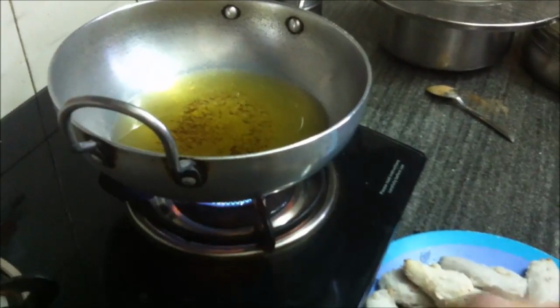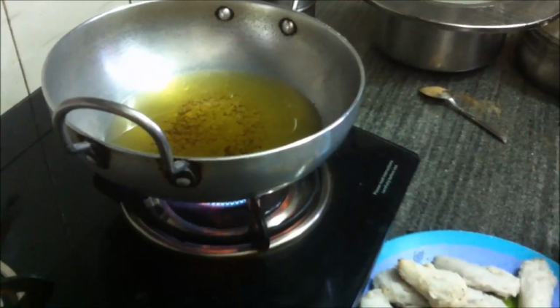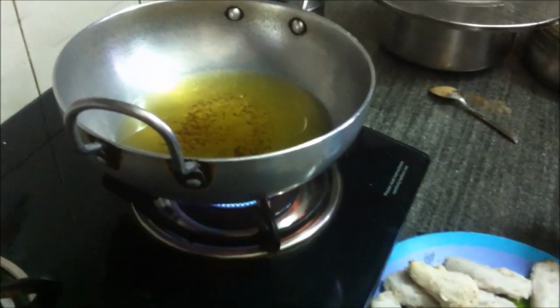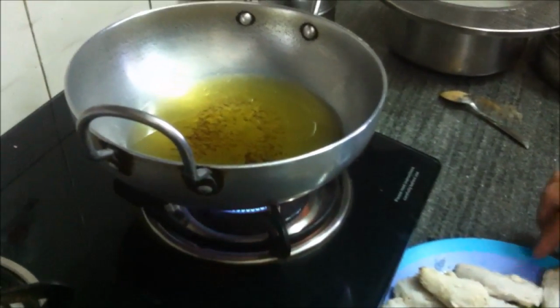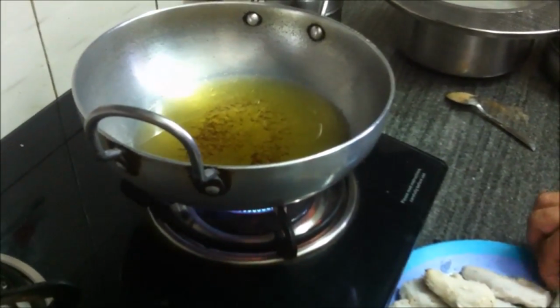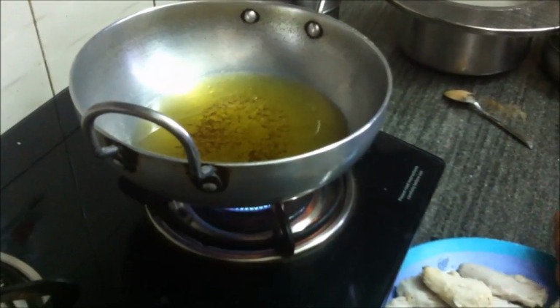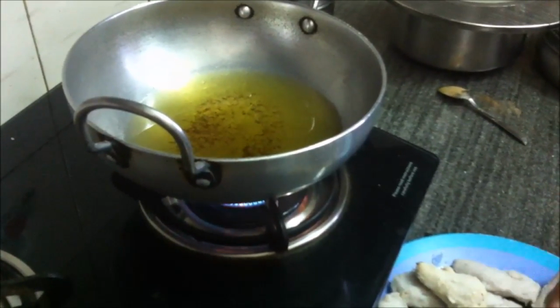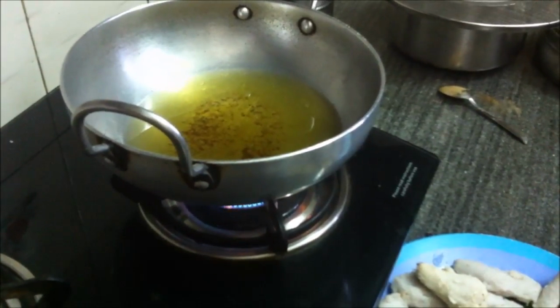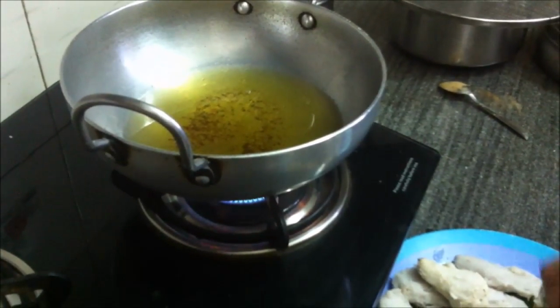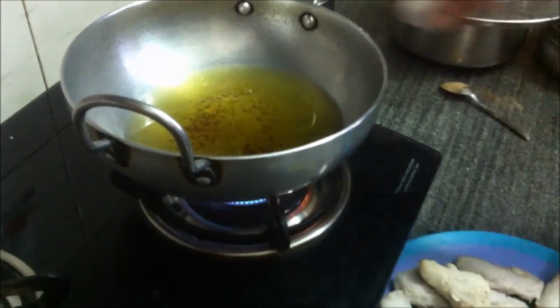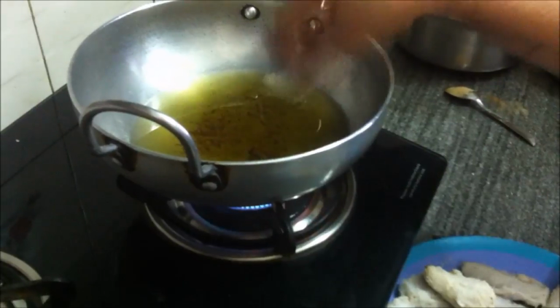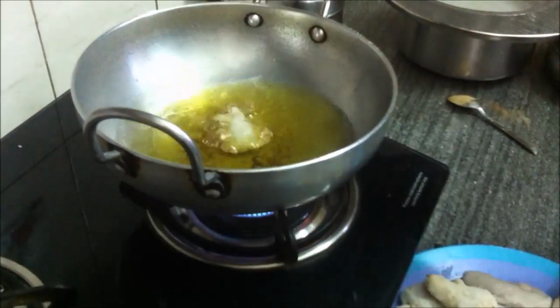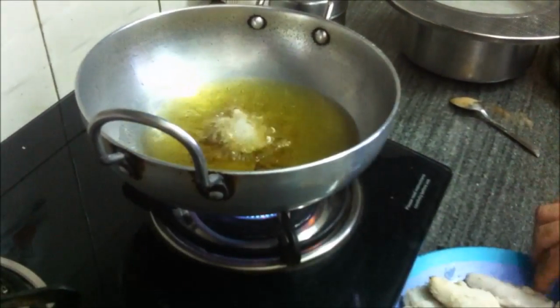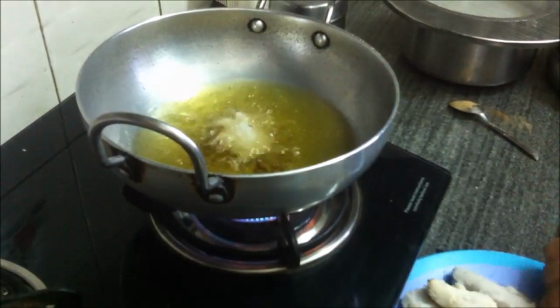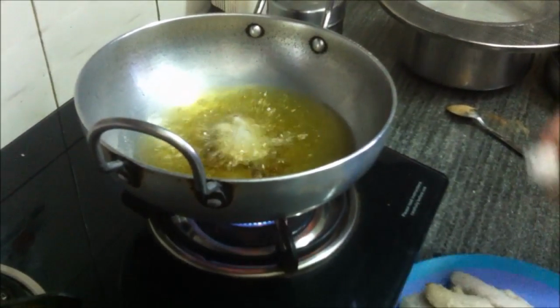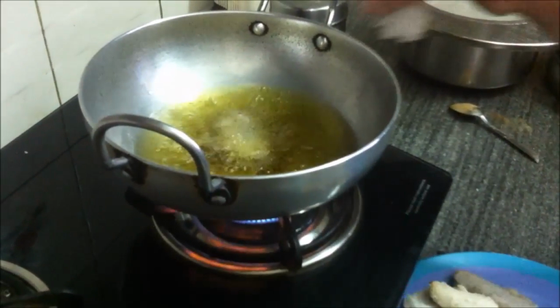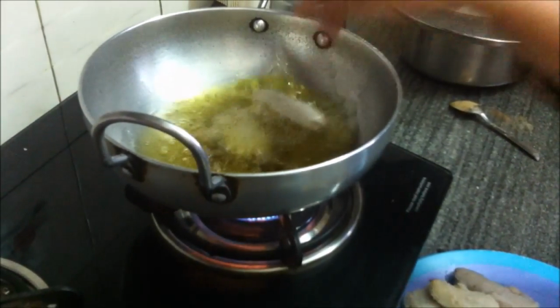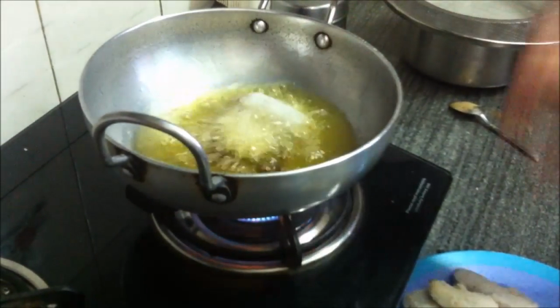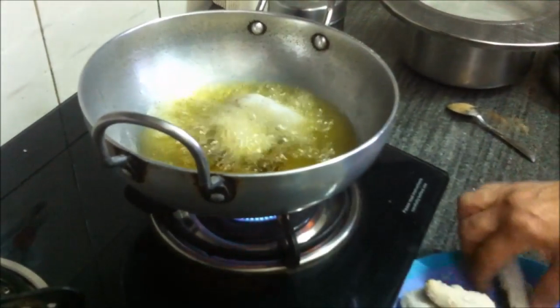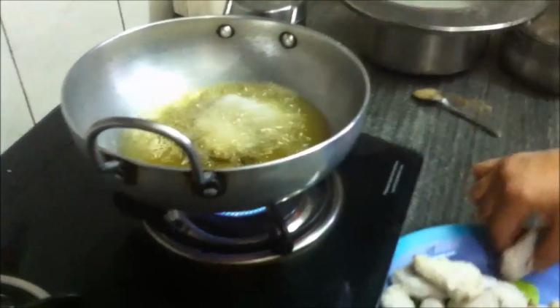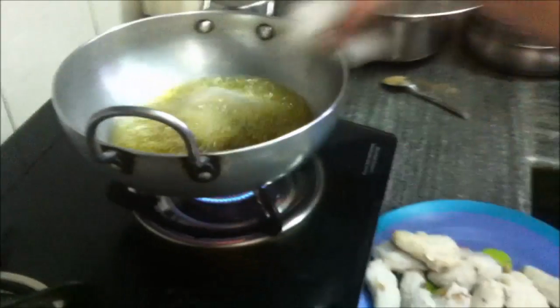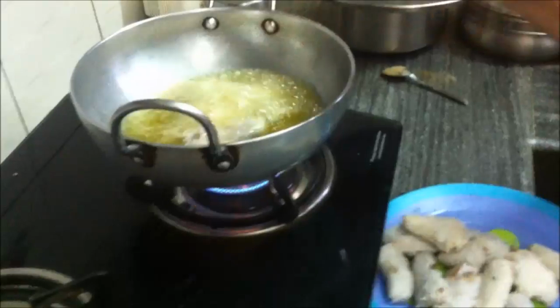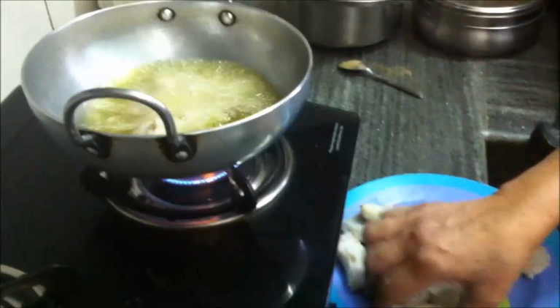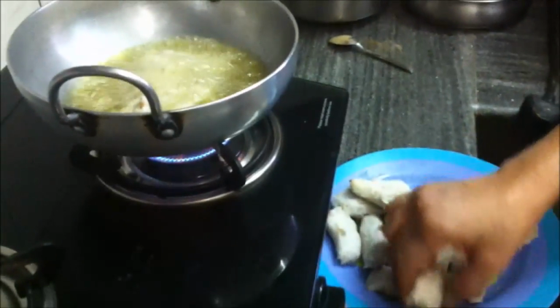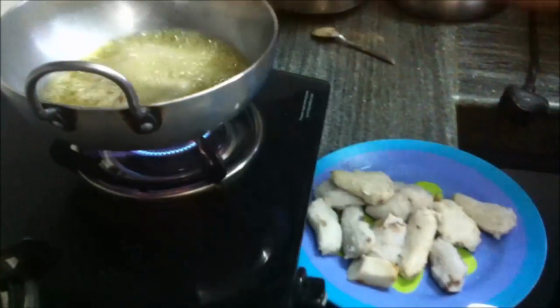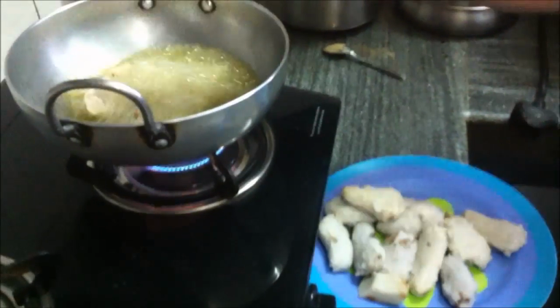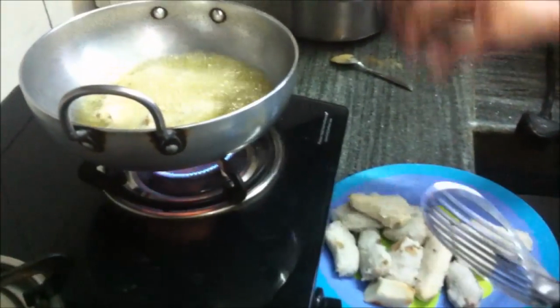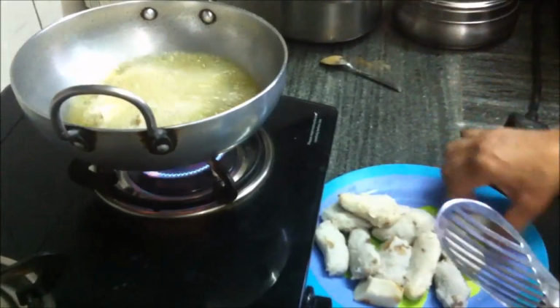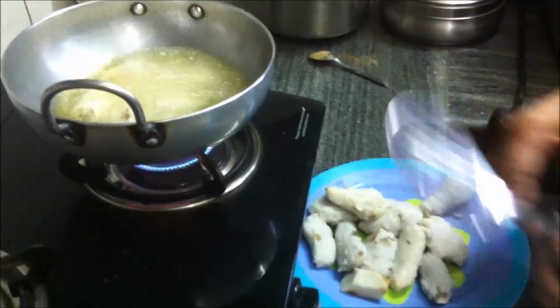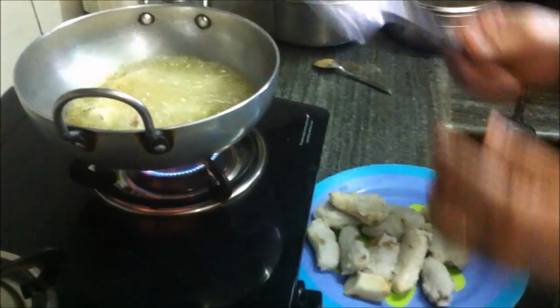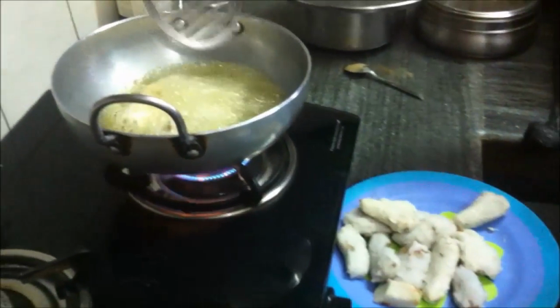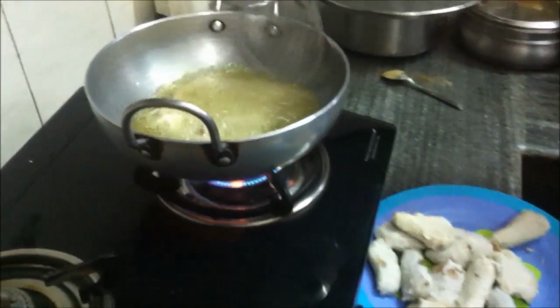Keep oil for heating in a kadai and when the oil is hot, fry the arbi in batches till they are light brown. Keep the heat on medium.